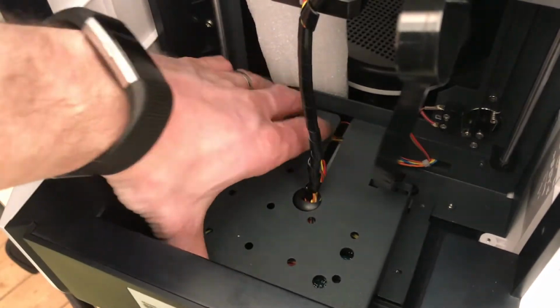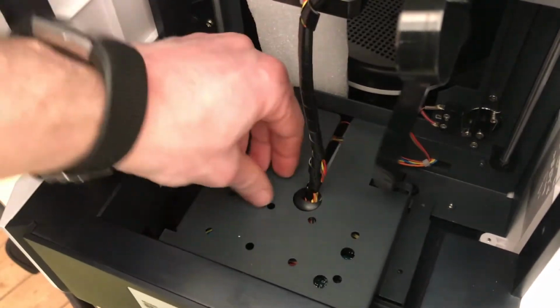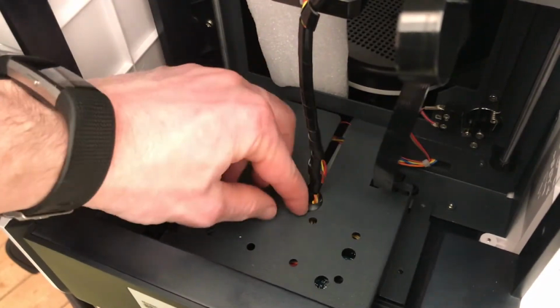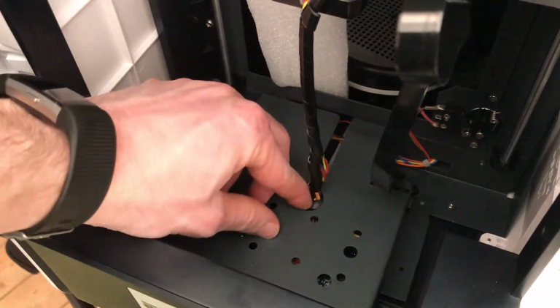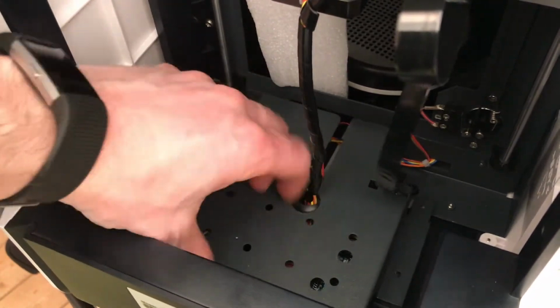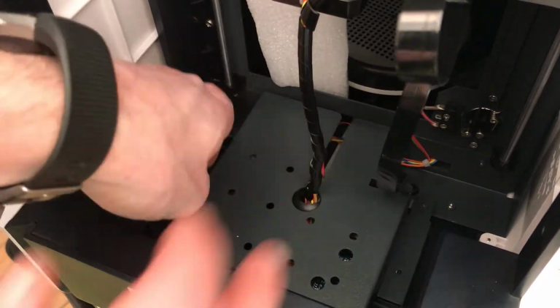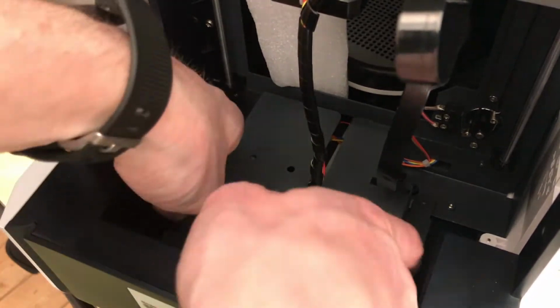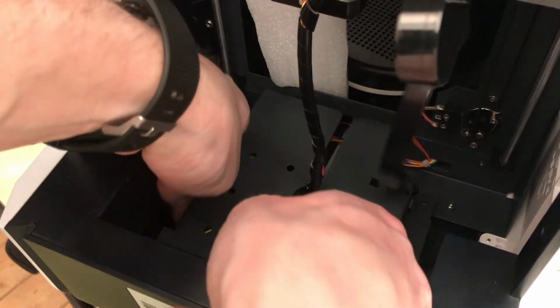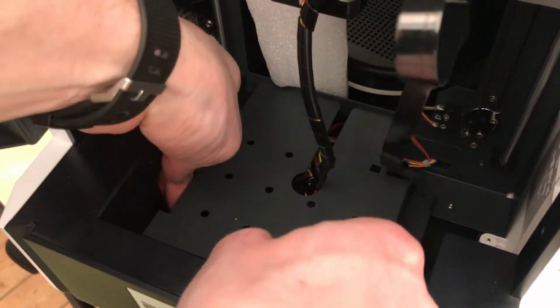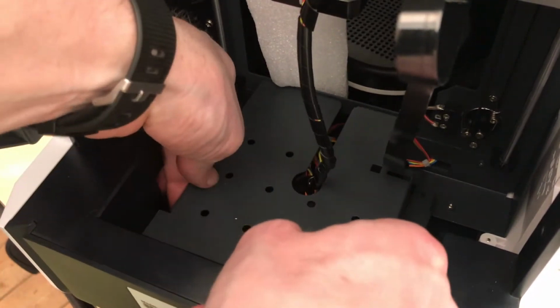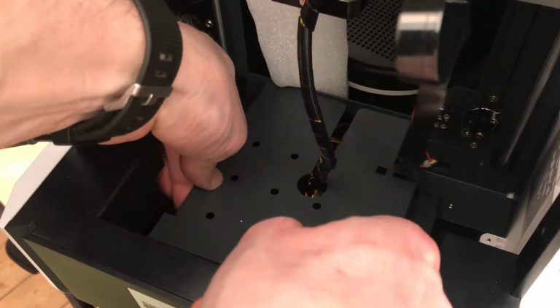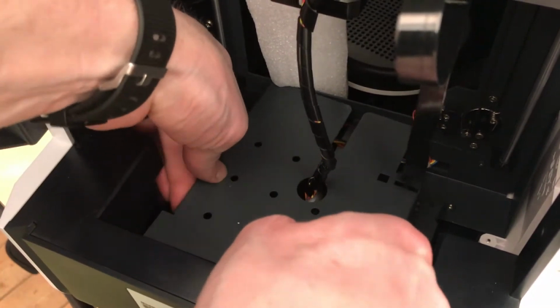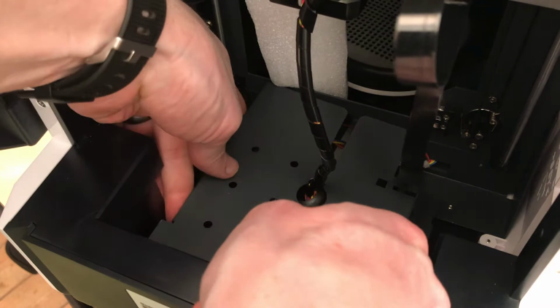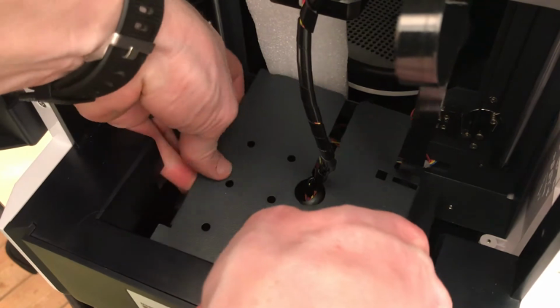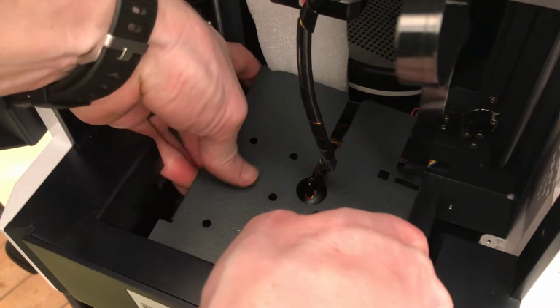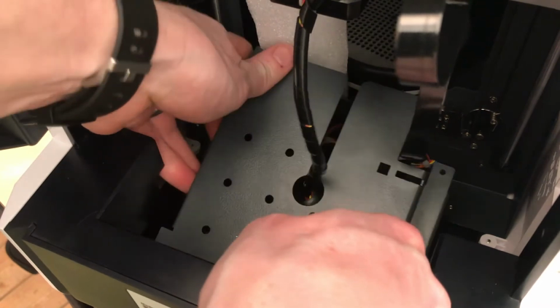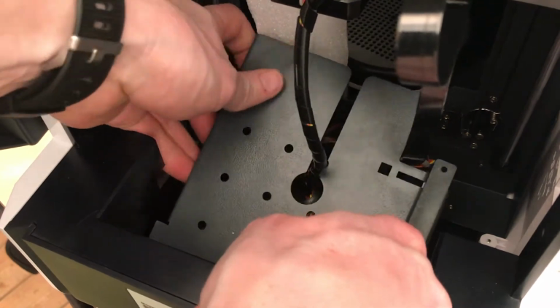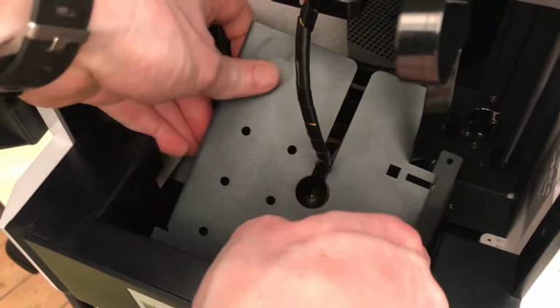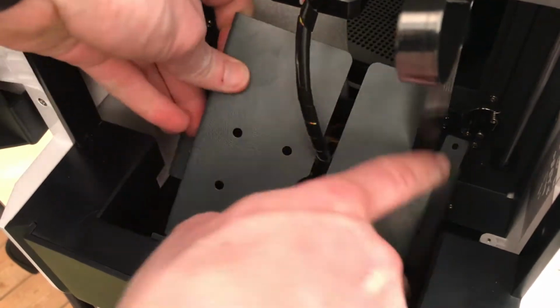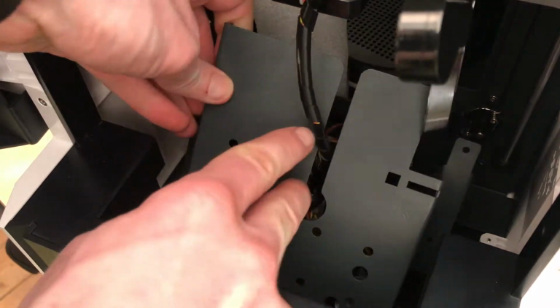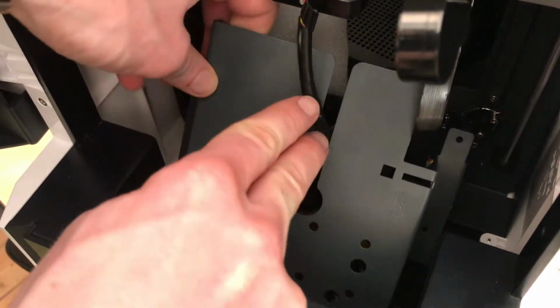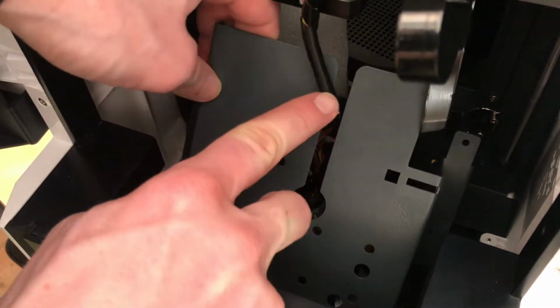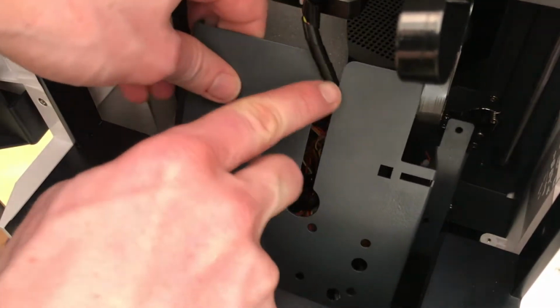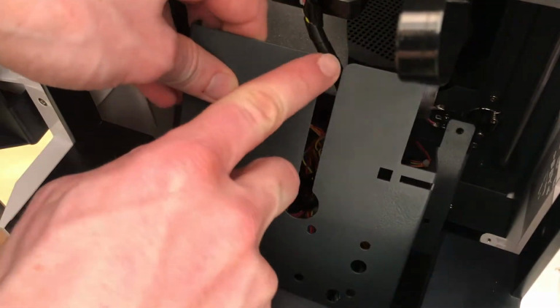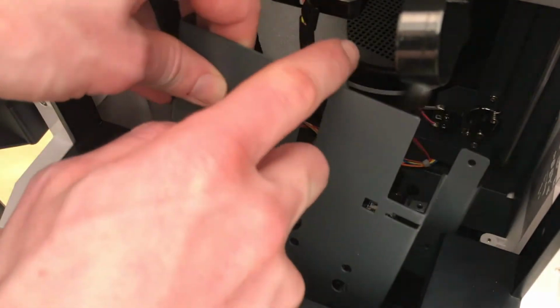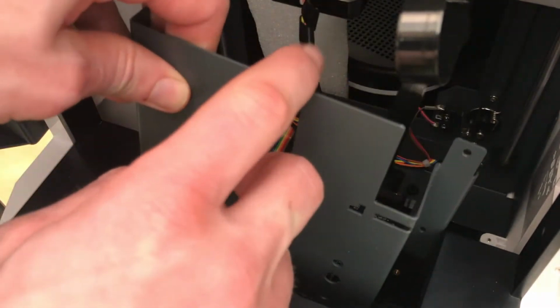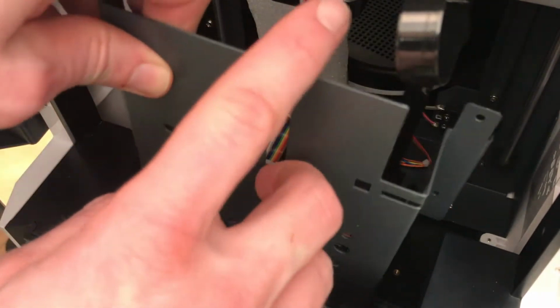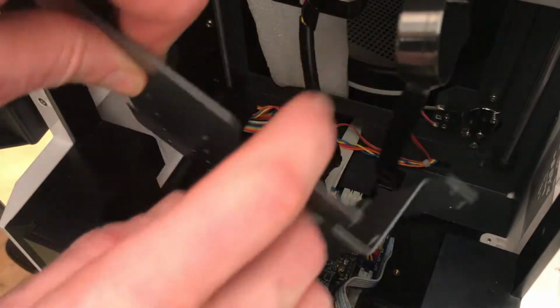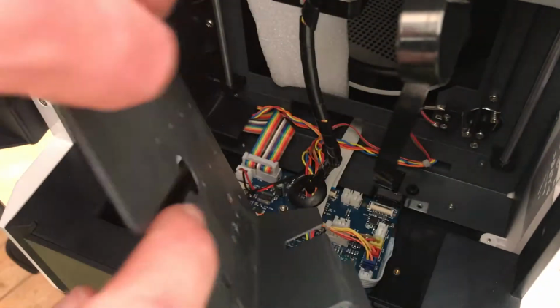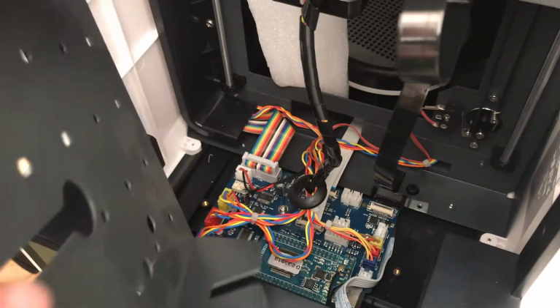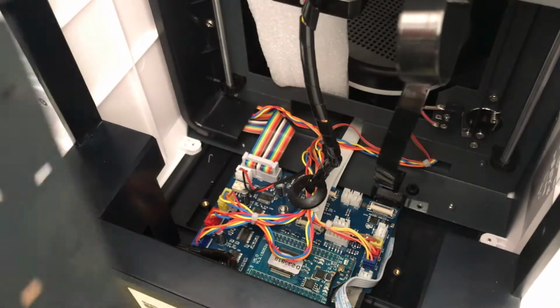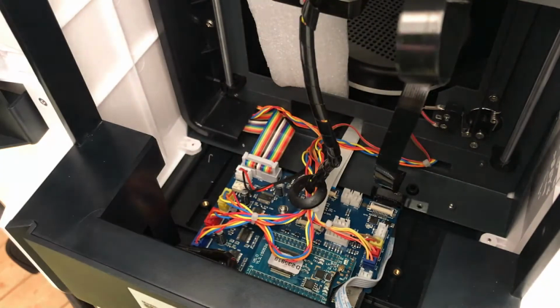The next job you'll have to do is push the little grommet inside and carefully remove the sheet metal cover — remove it from the front side up and then pull it out the back.